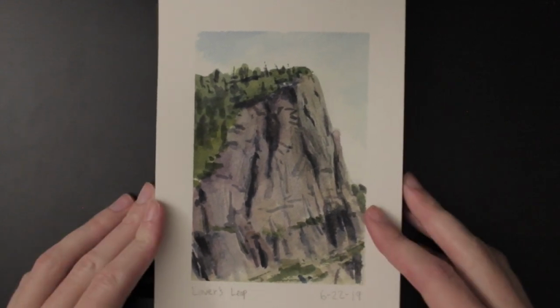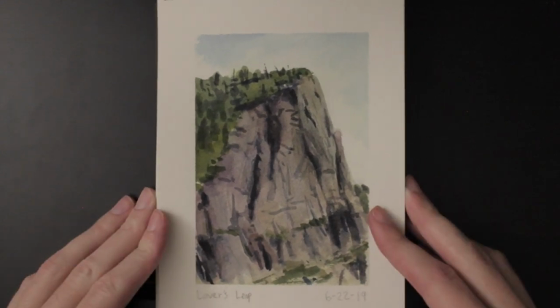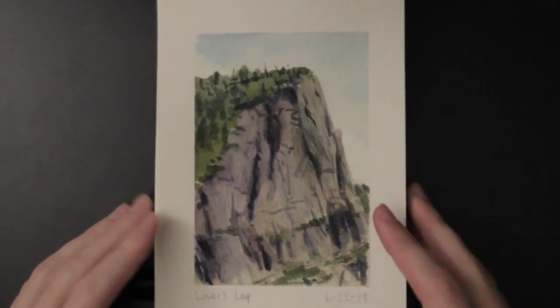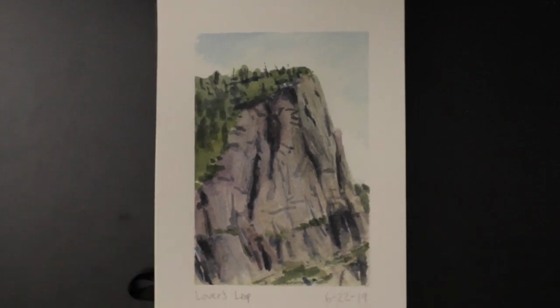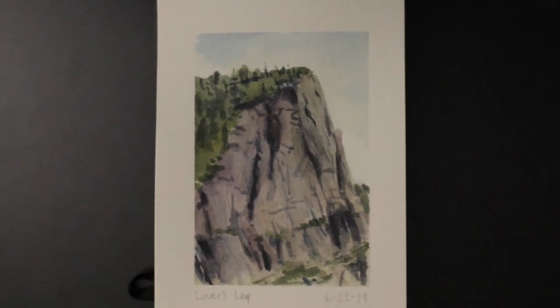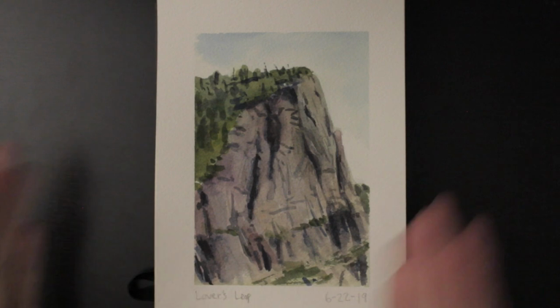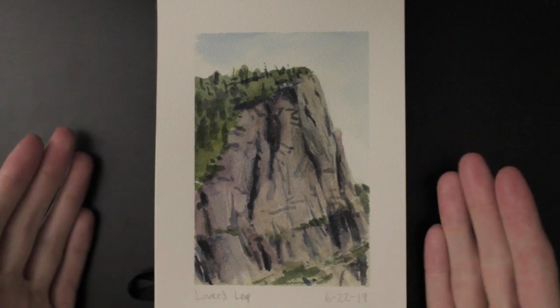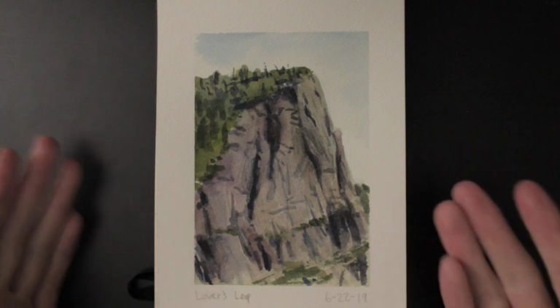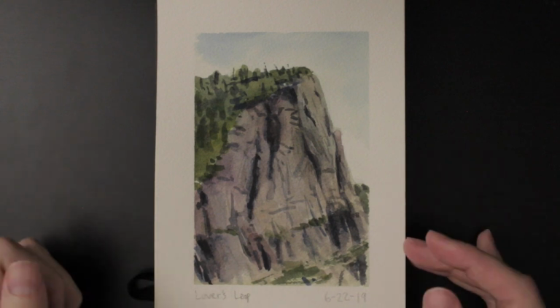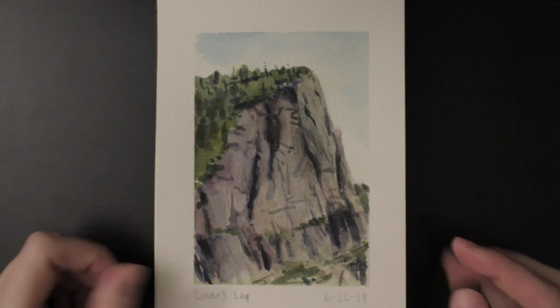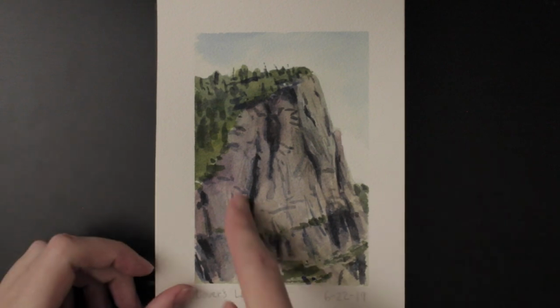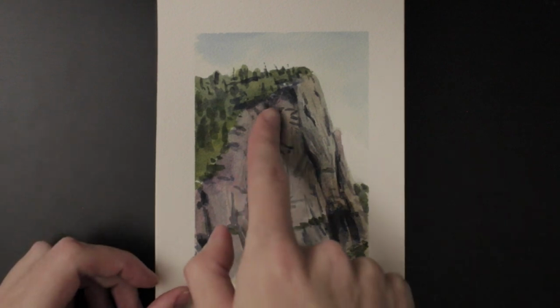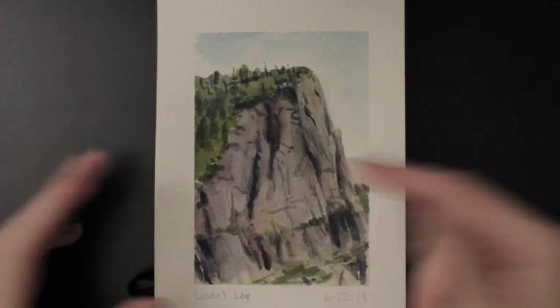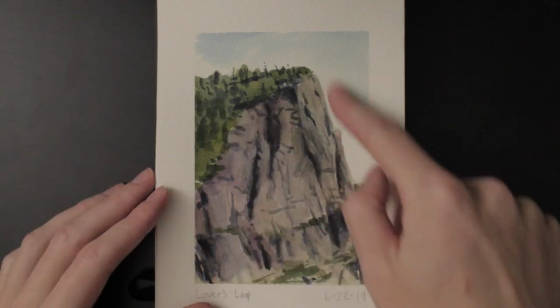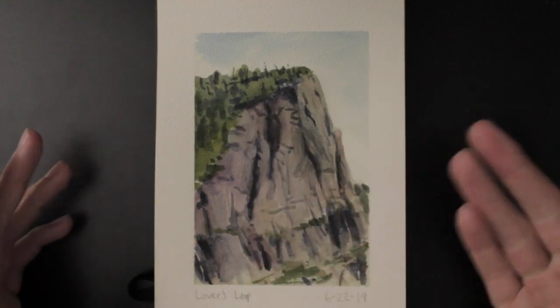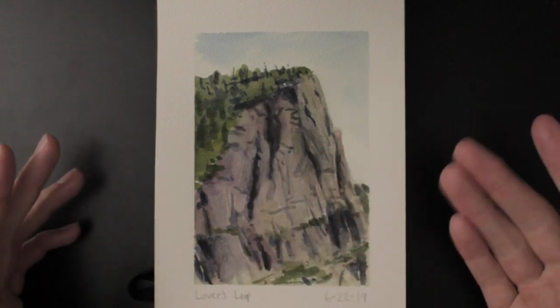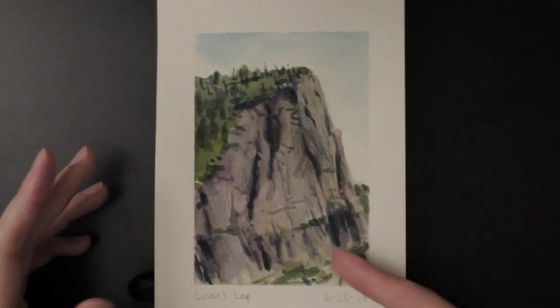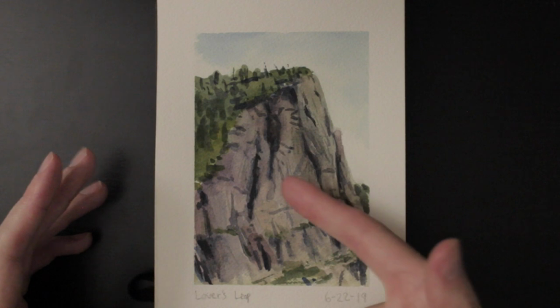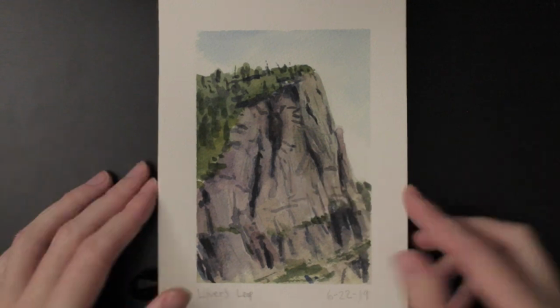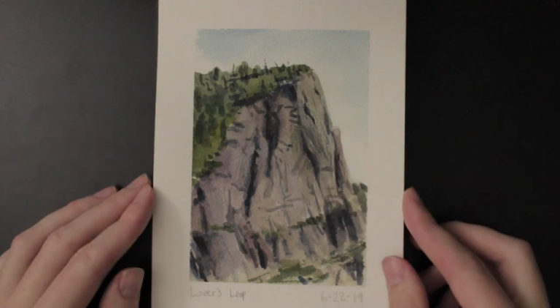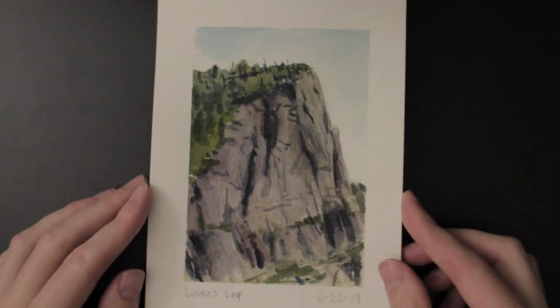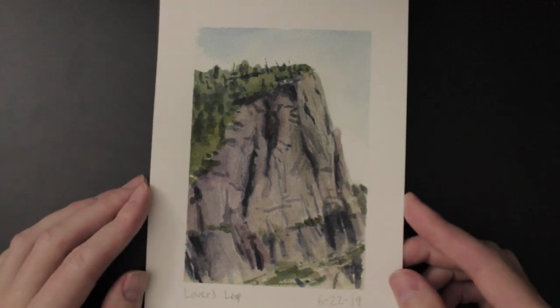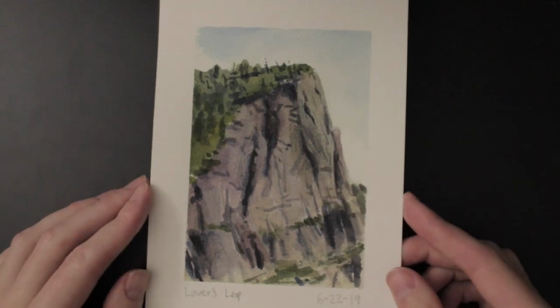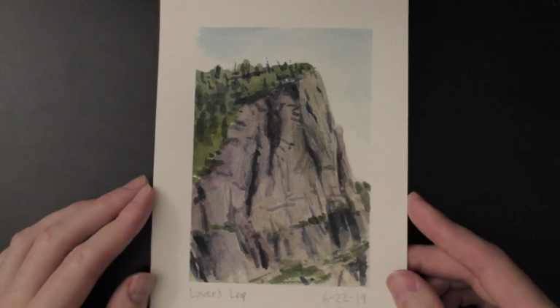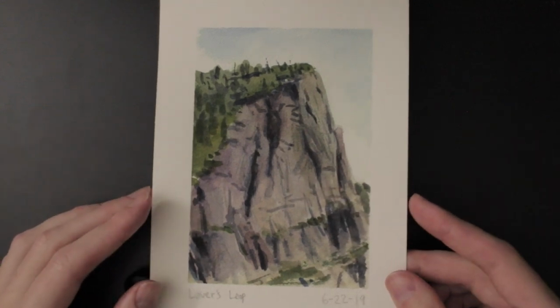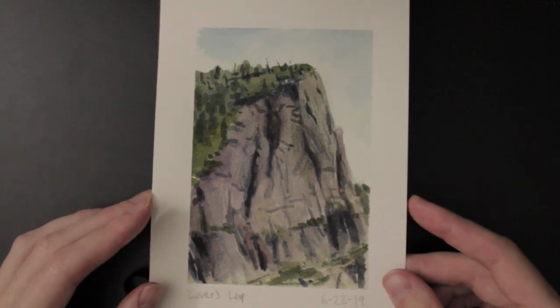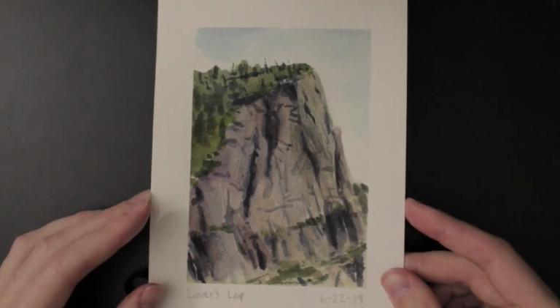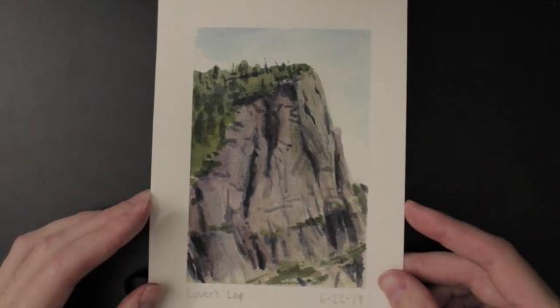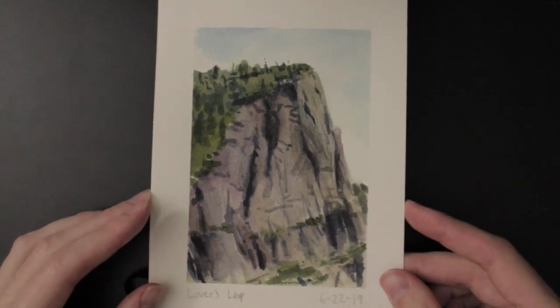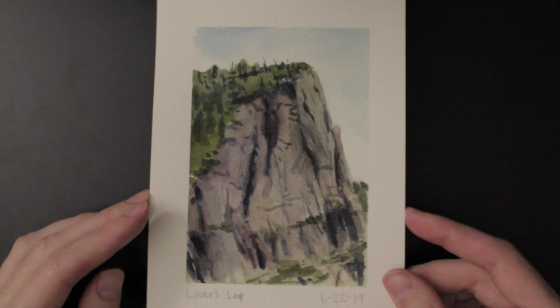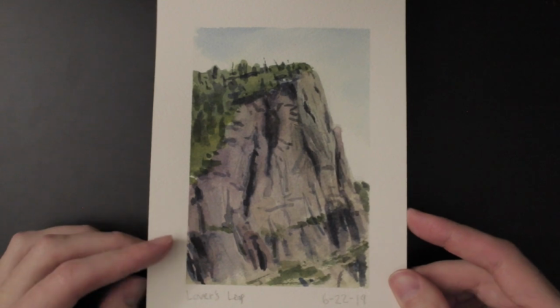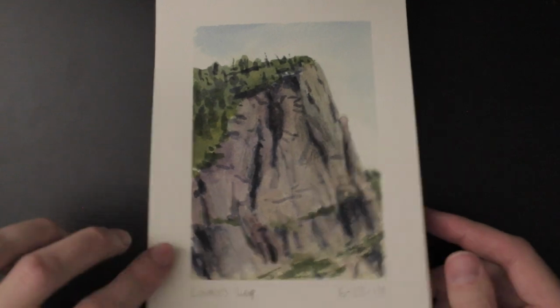But it was worth it. I call this next one a failure — it's supposed to be a rock cliff up near Lake Tahoe, and that's just not a great painting.